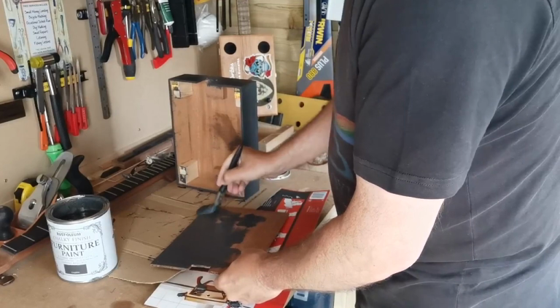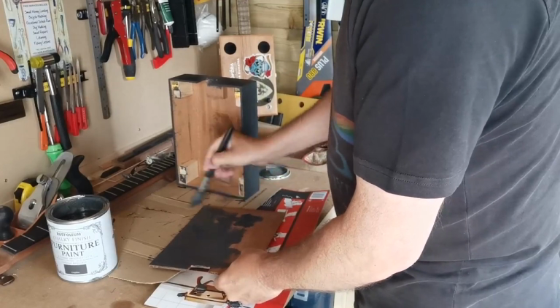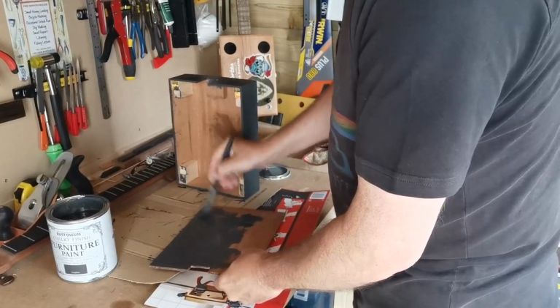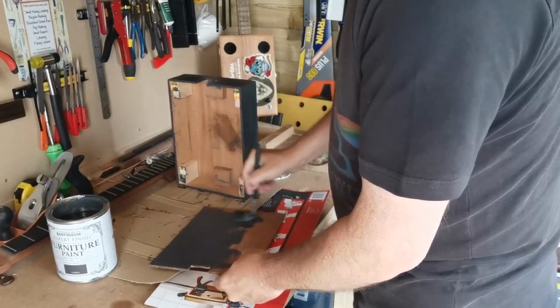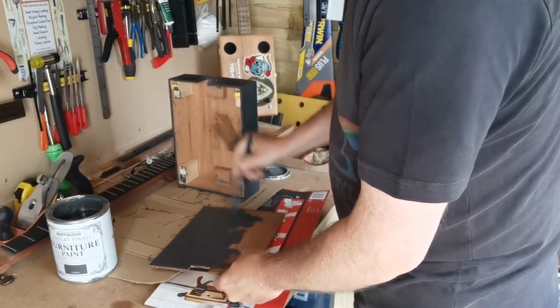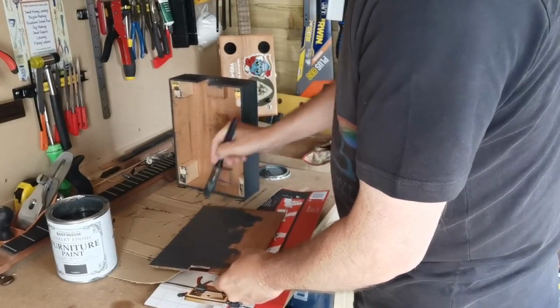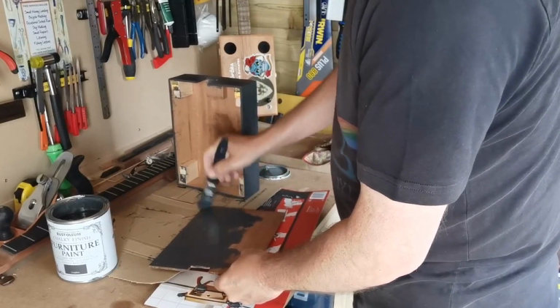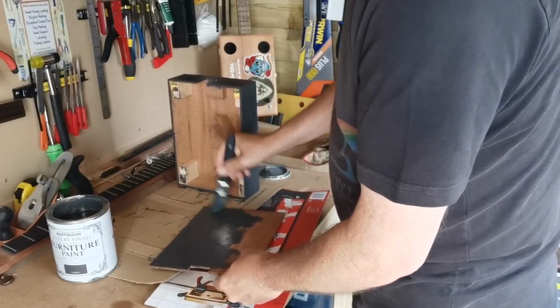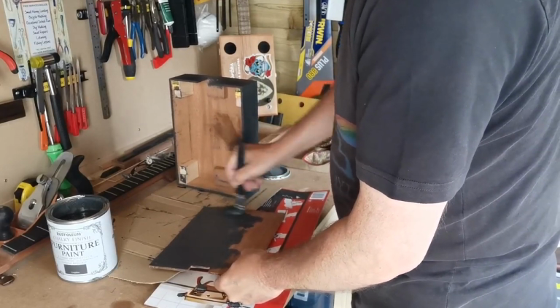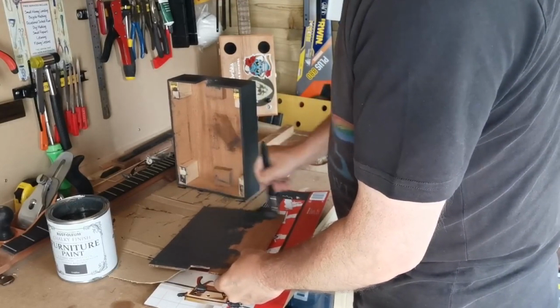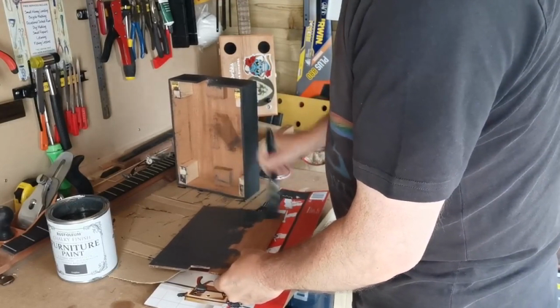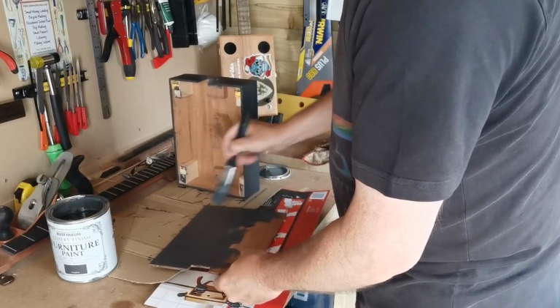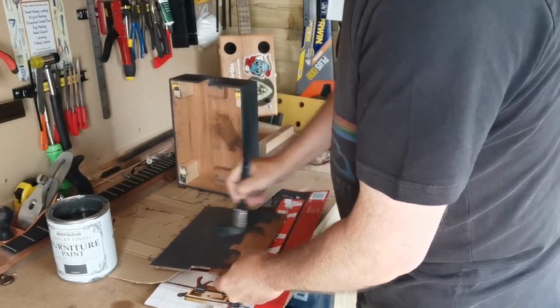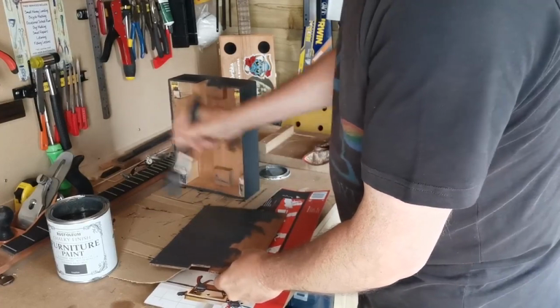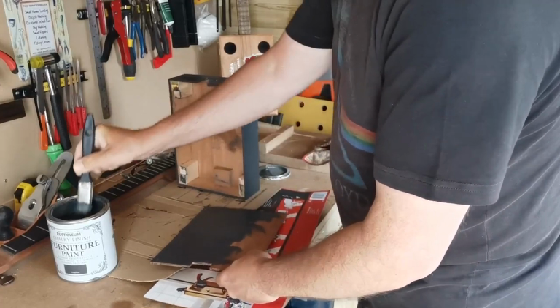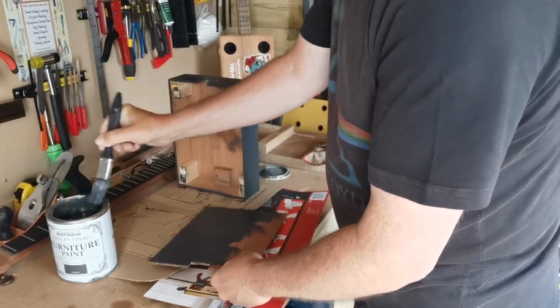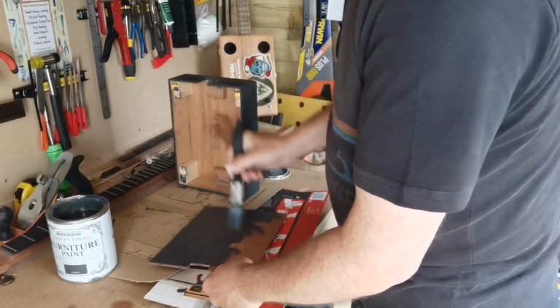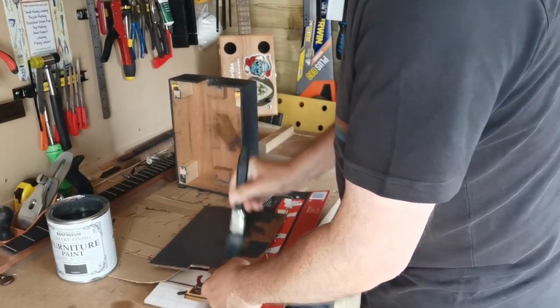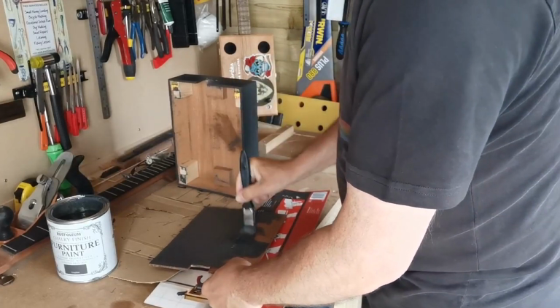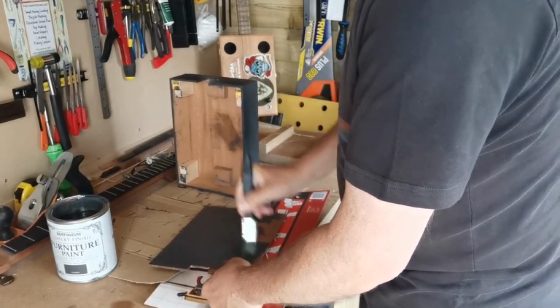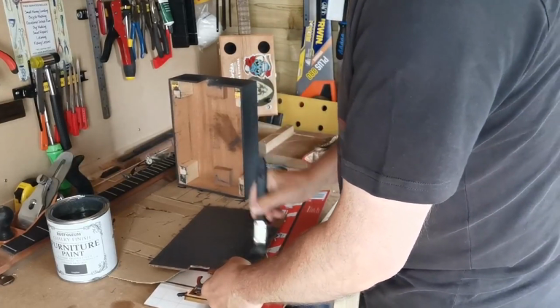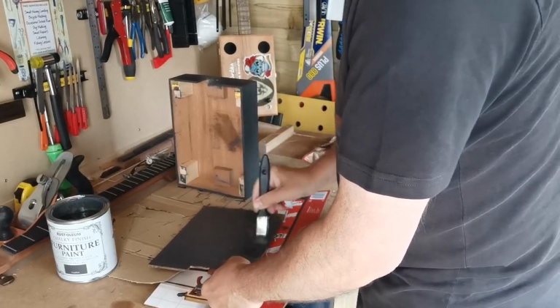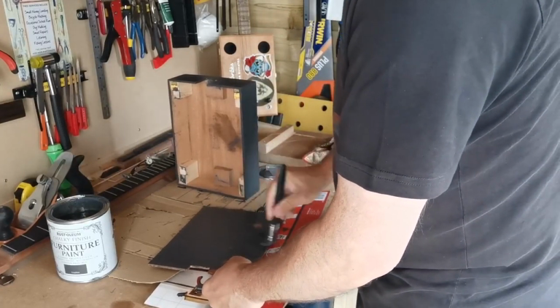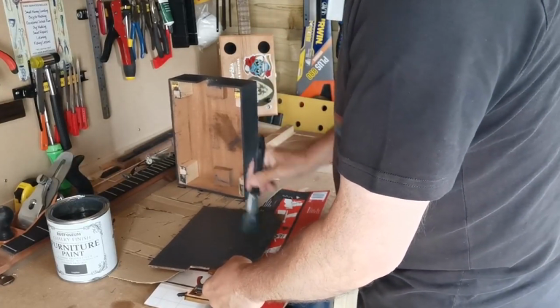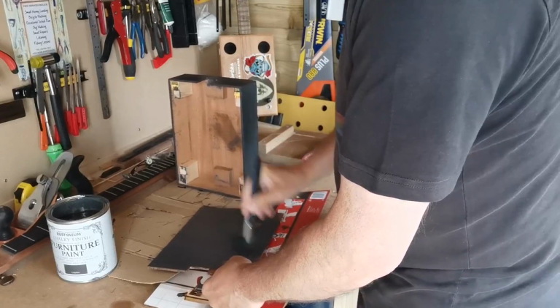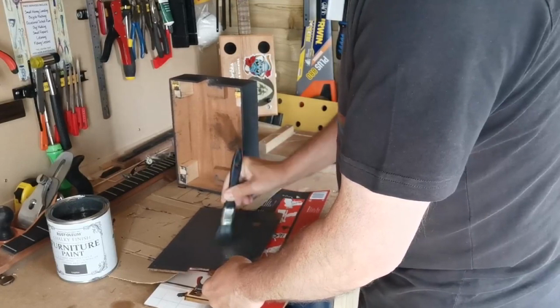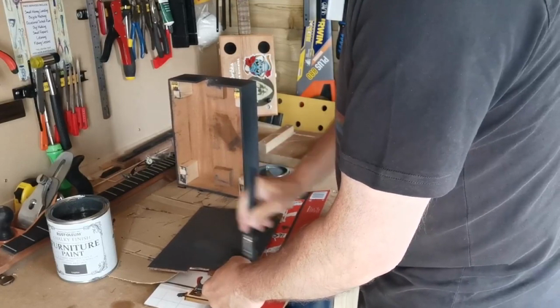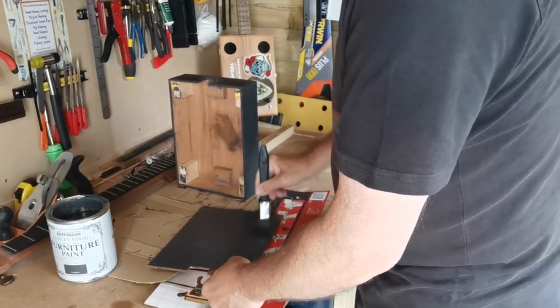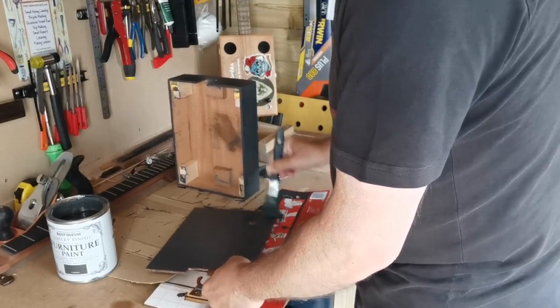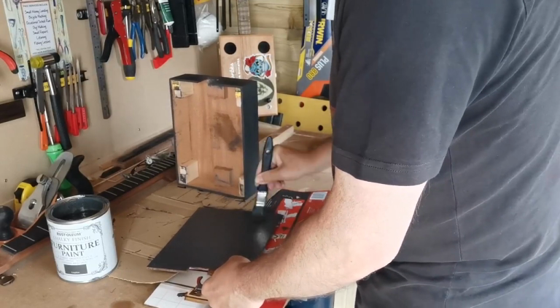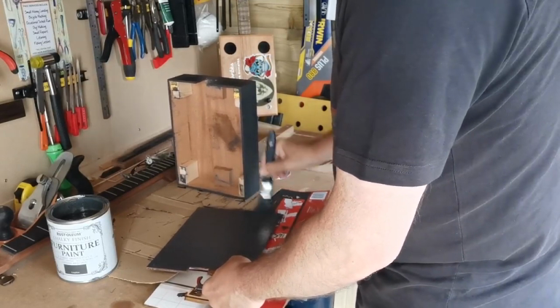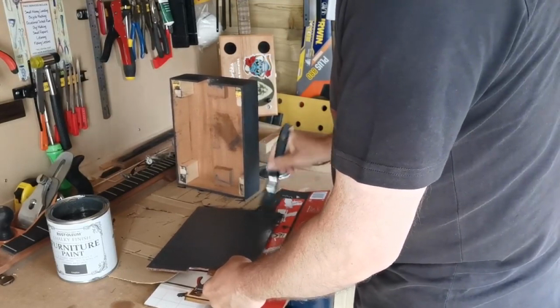Either I've cocked up a perfectly good box, or I will achieve the effect I'm after. We'll find out soon enough.